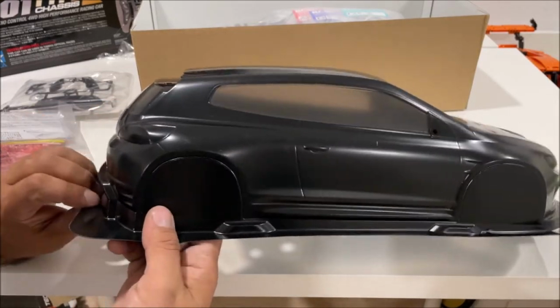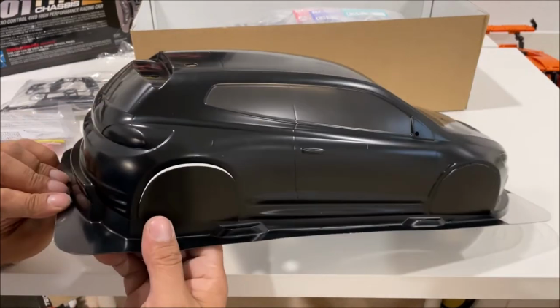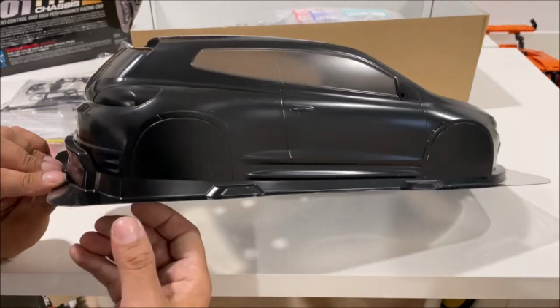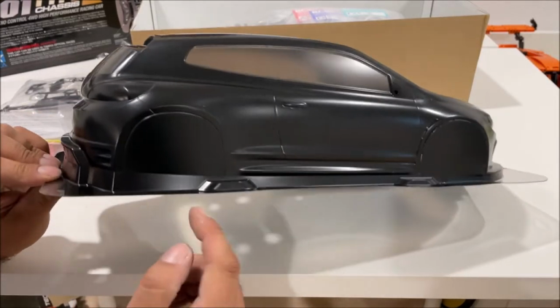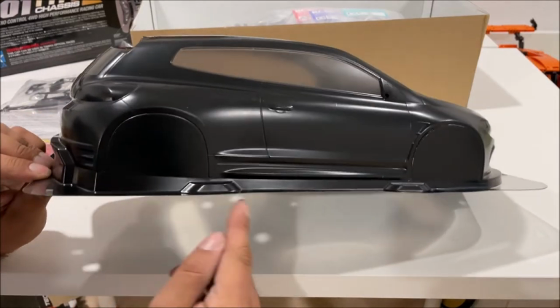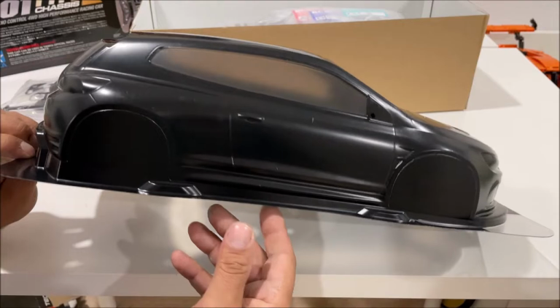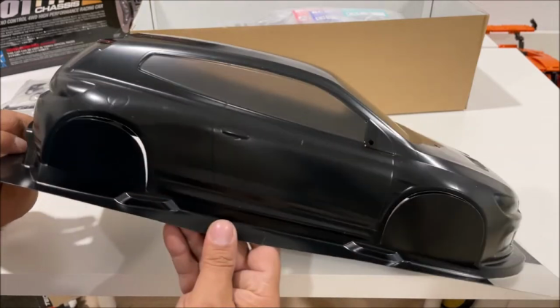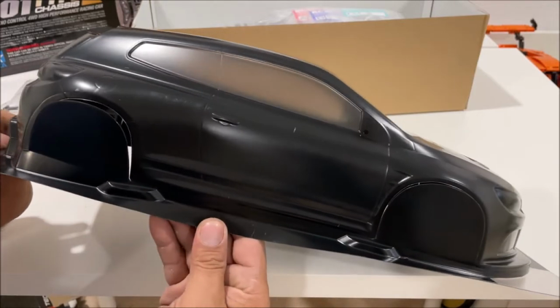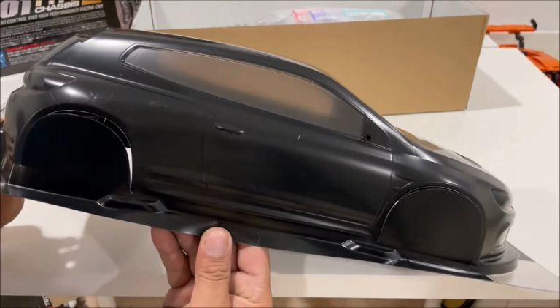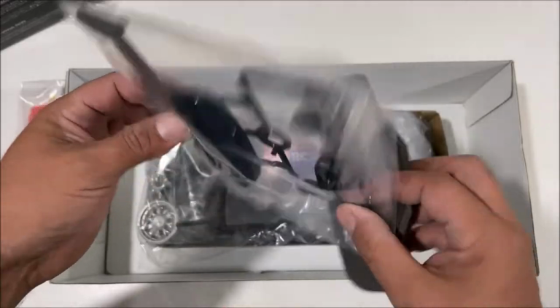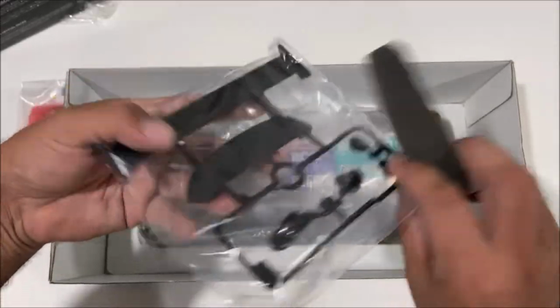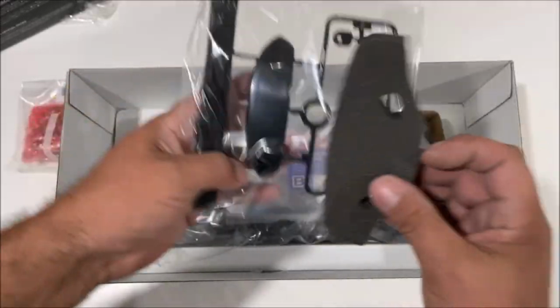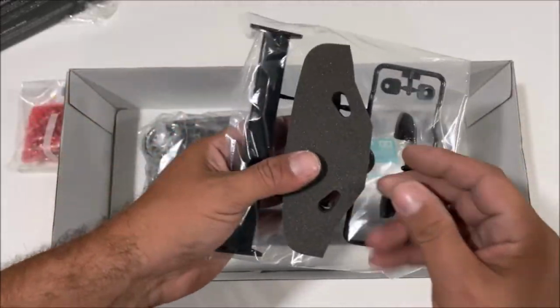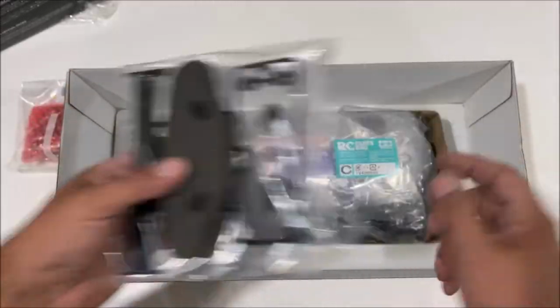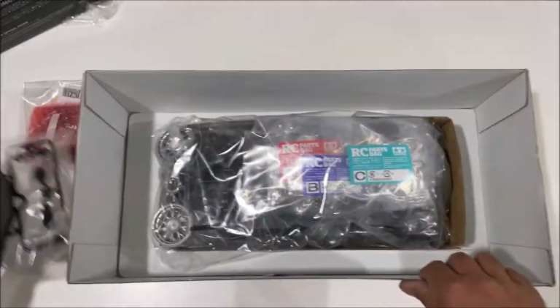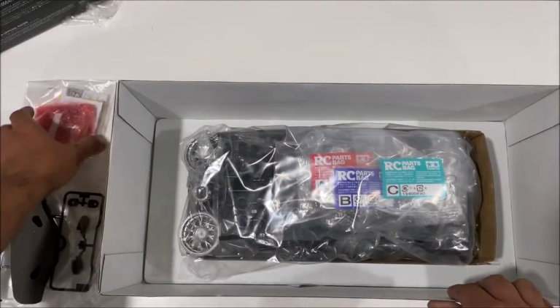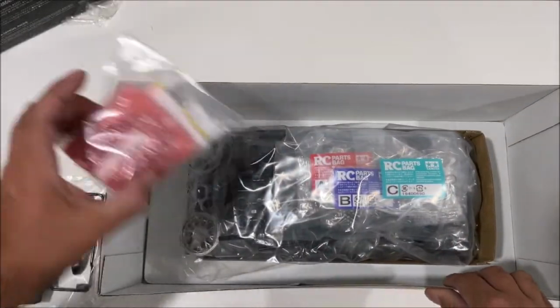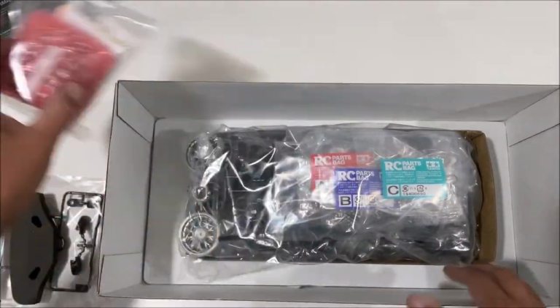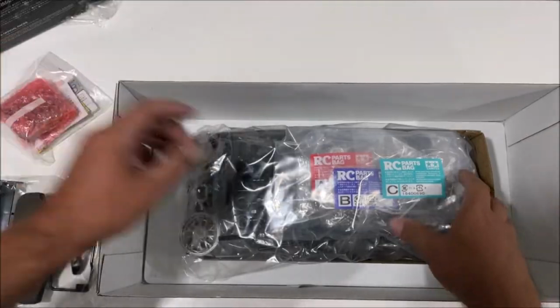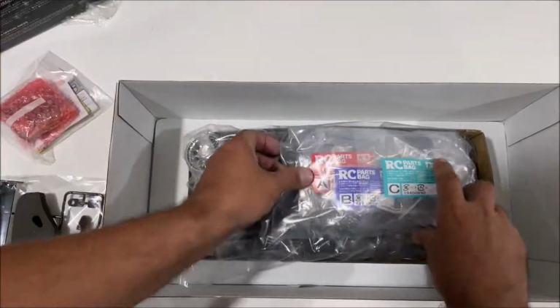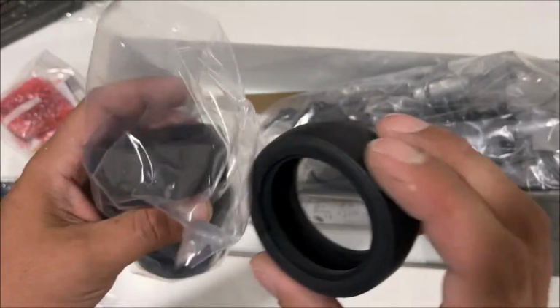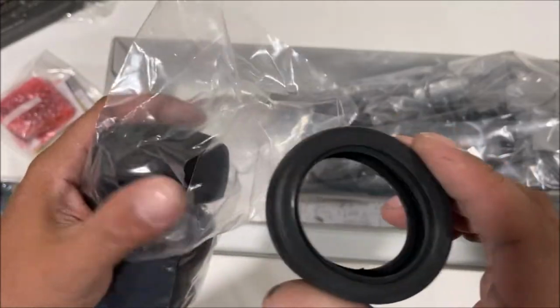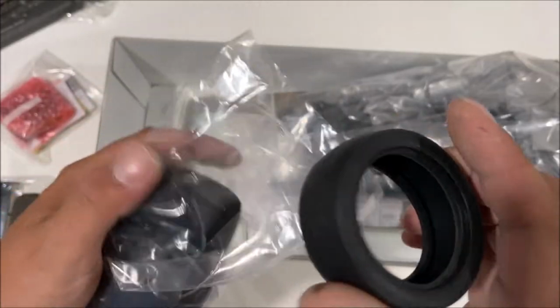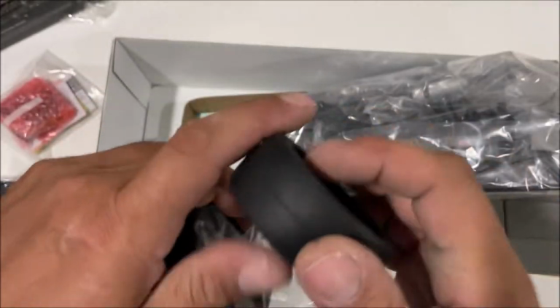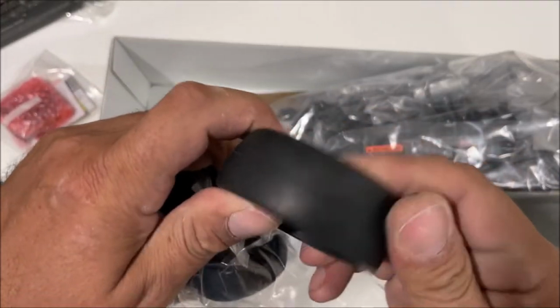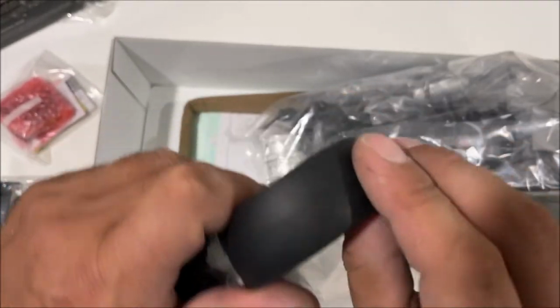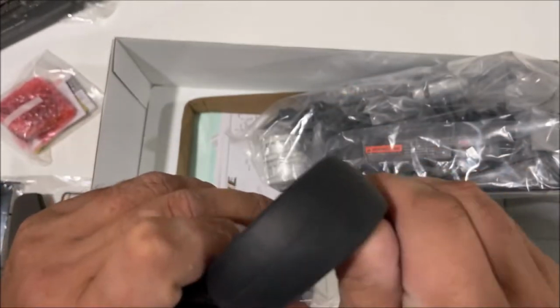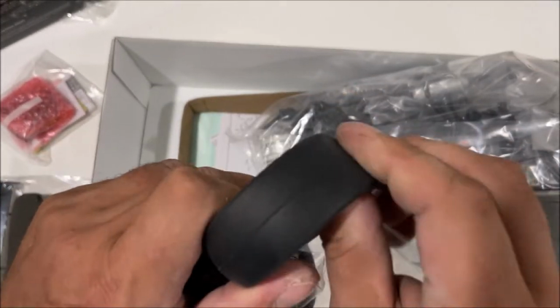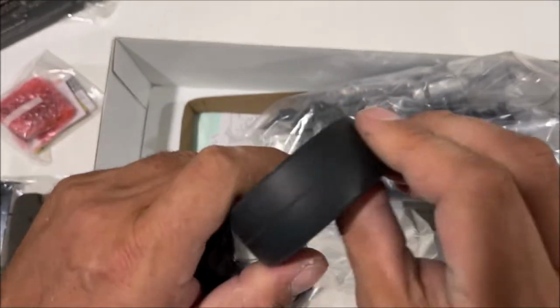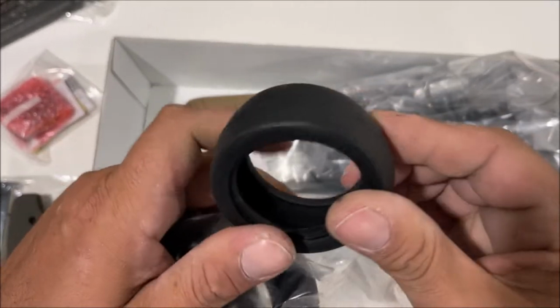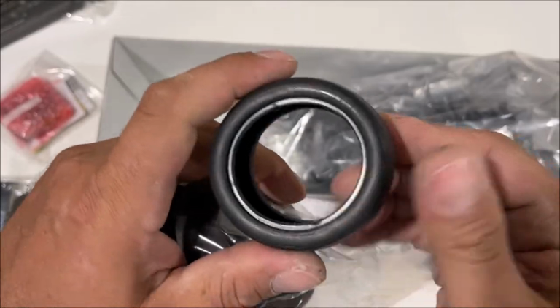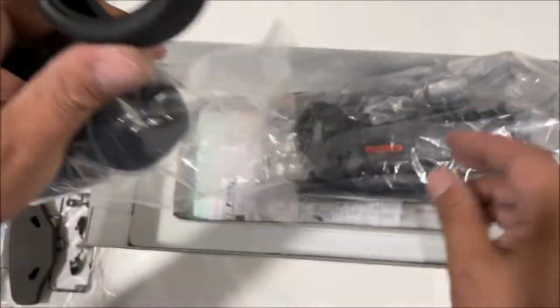We just have to trim out the rest. We've got some hard plastic parts for the body, a foam bumper, and DSC. These Tamiya tires are really good quality — and these are slicks, first time seeing these.